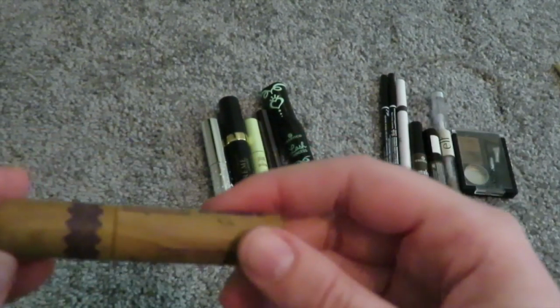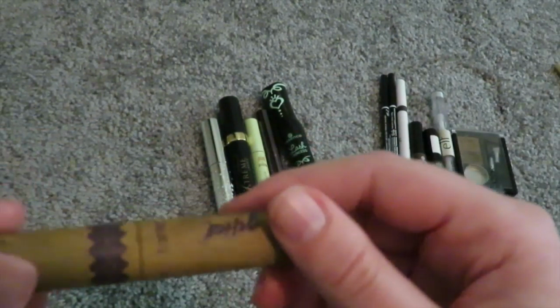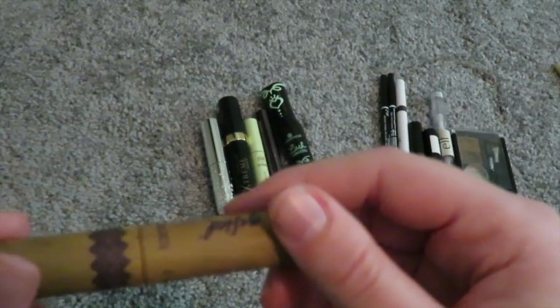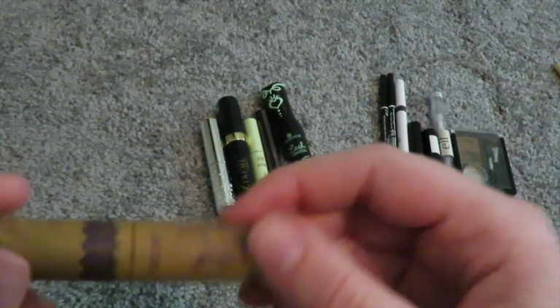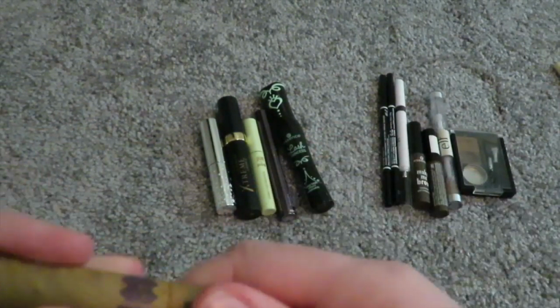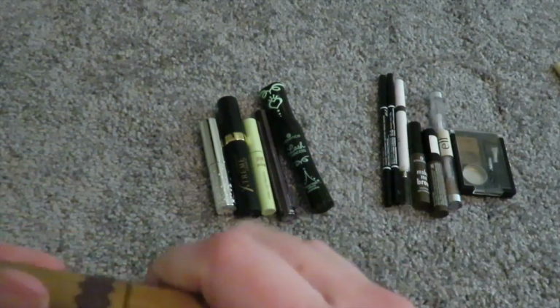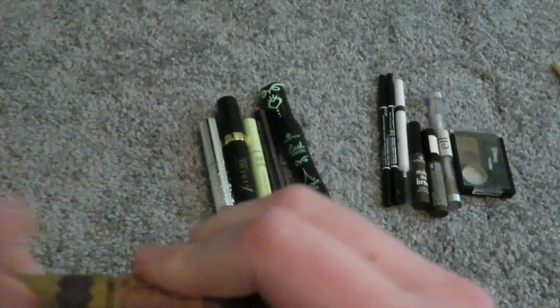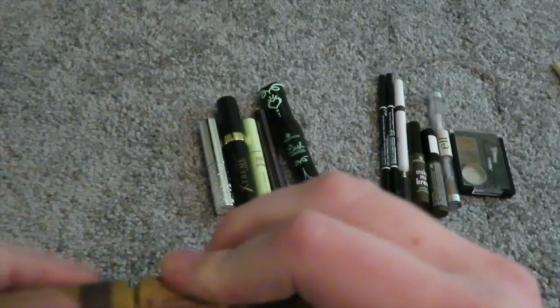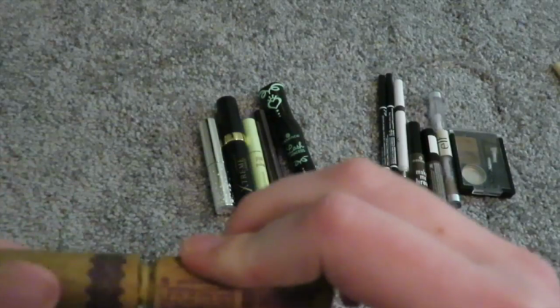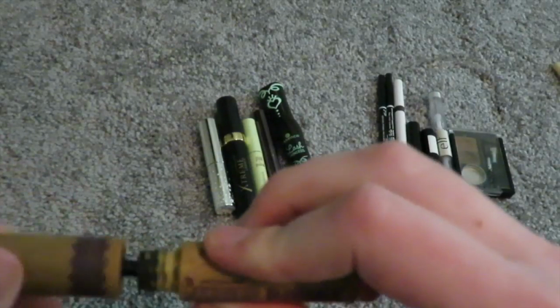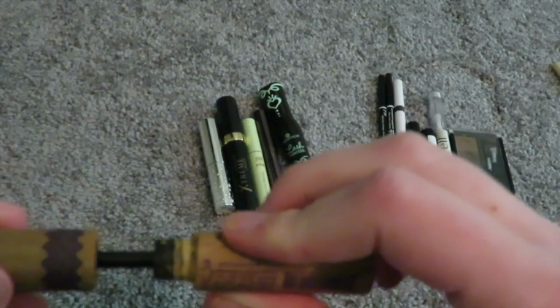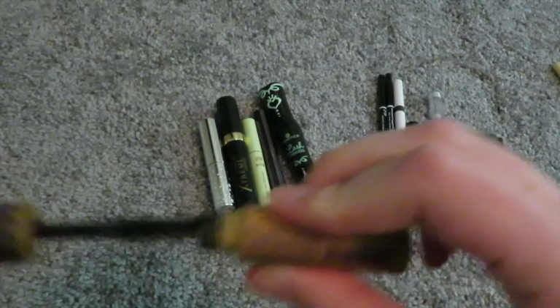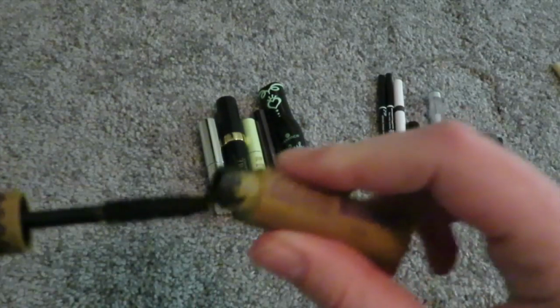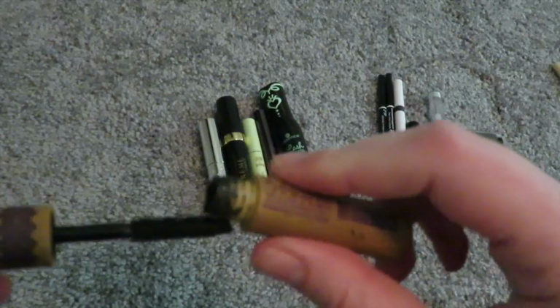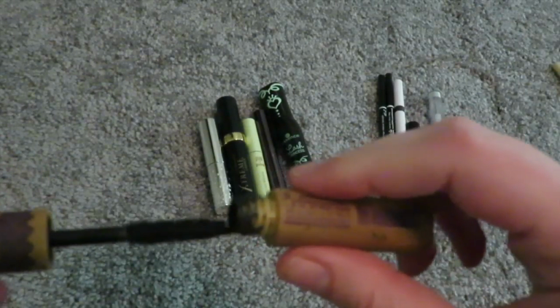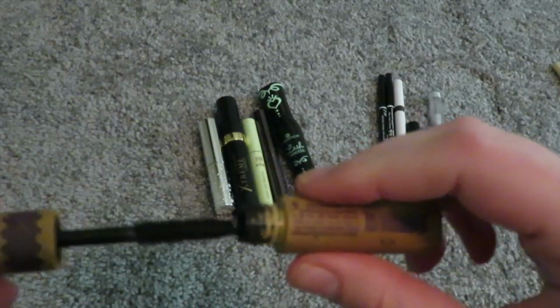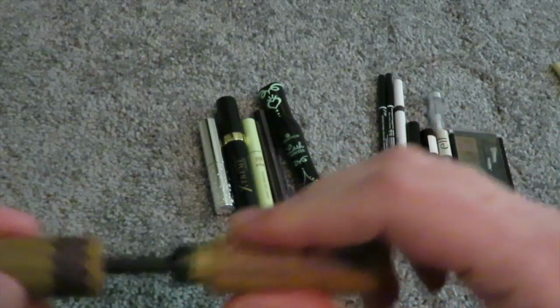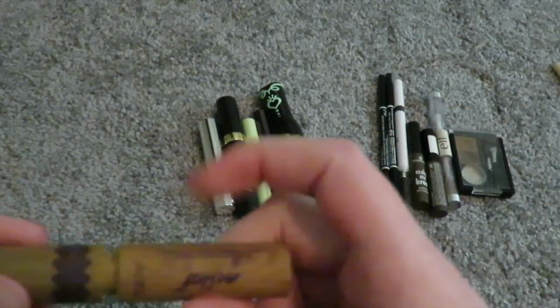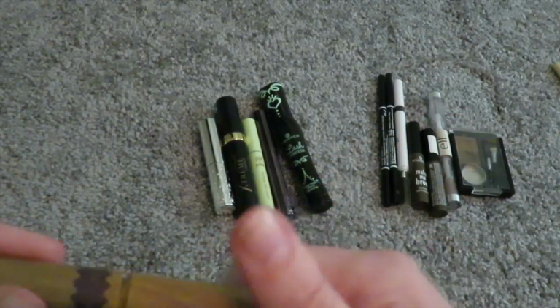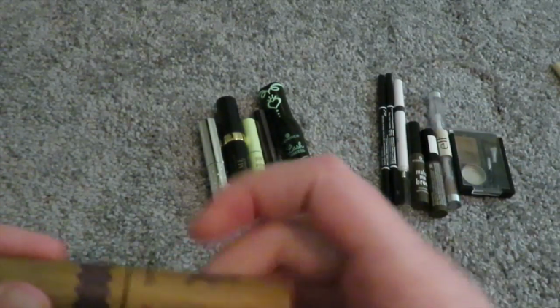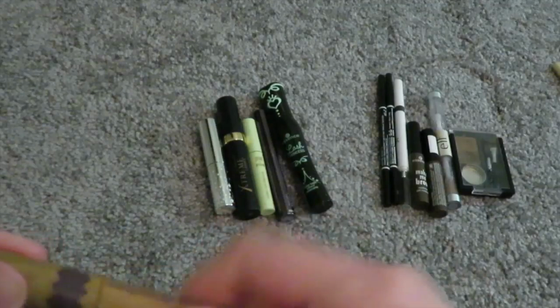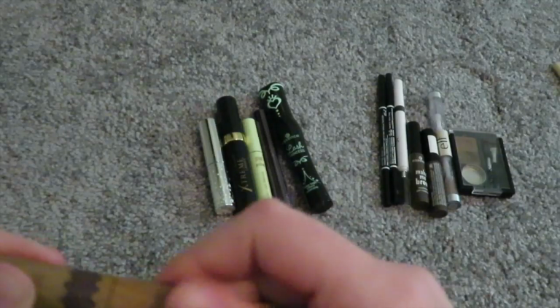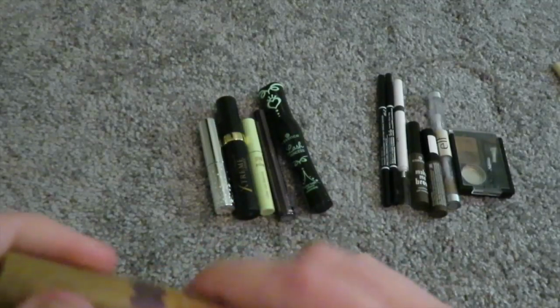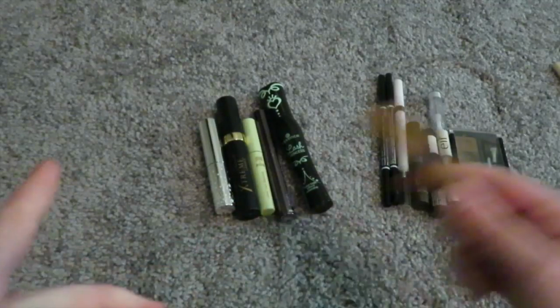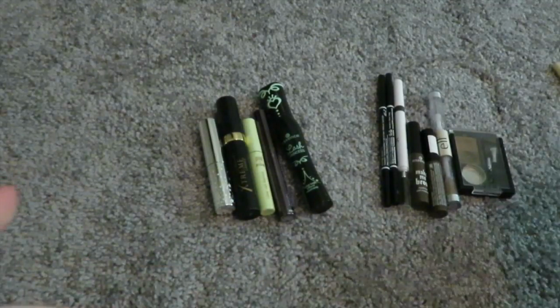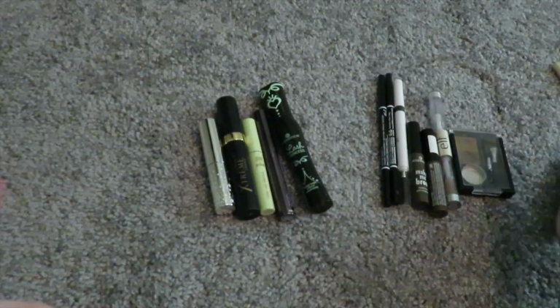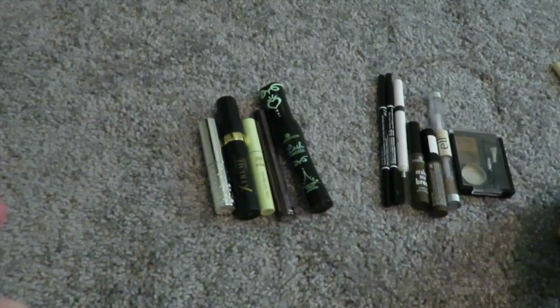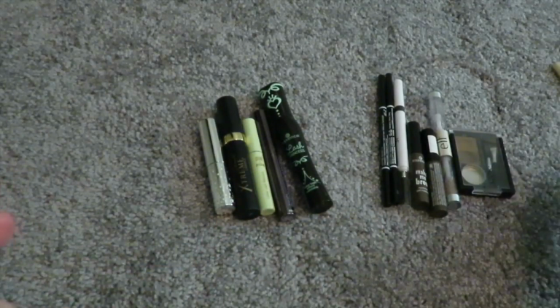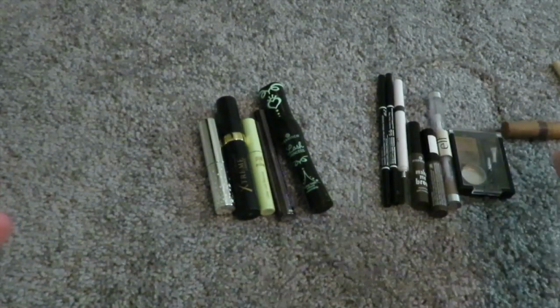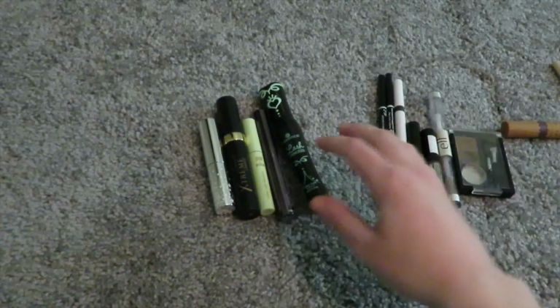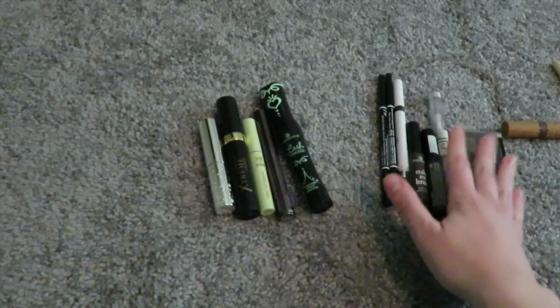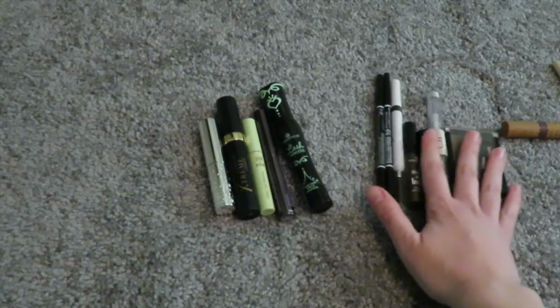Then I have one from Tarte, Gifted mascara. This is old — I've had it since July or August, so that's too old and it's super dried out. It was good, but I've tried better and for cheaper. It came in a little set.